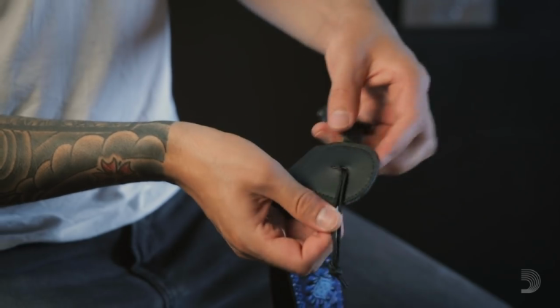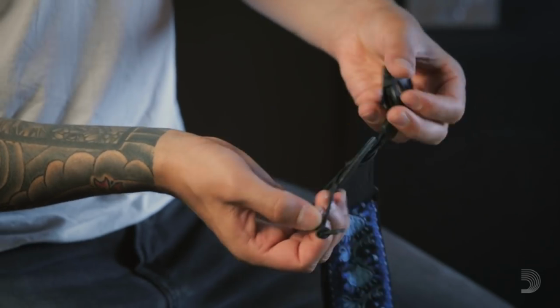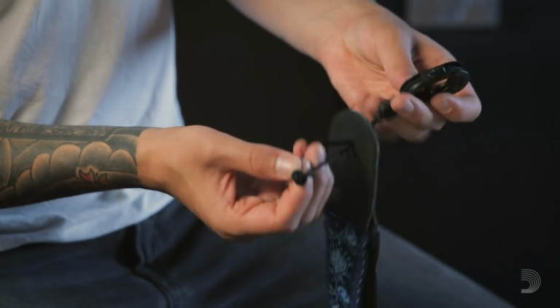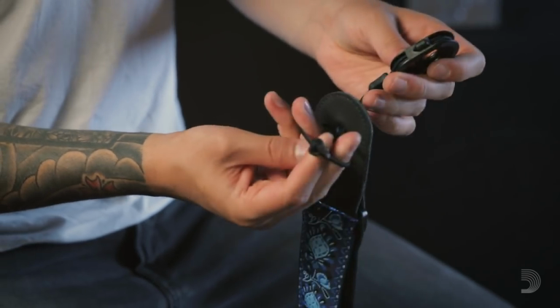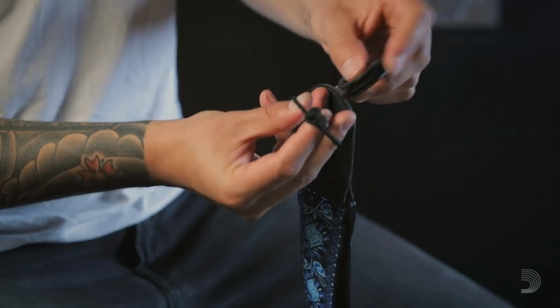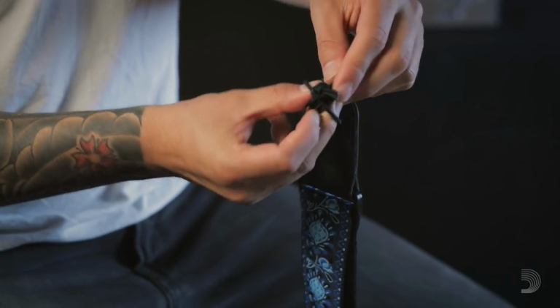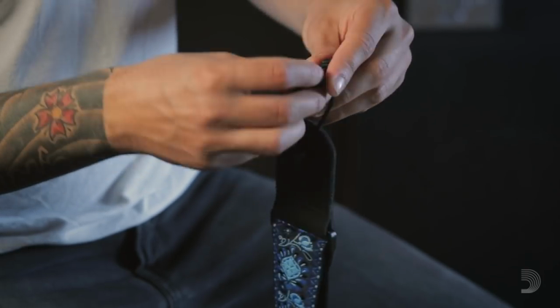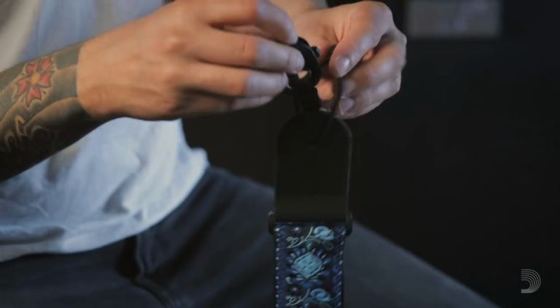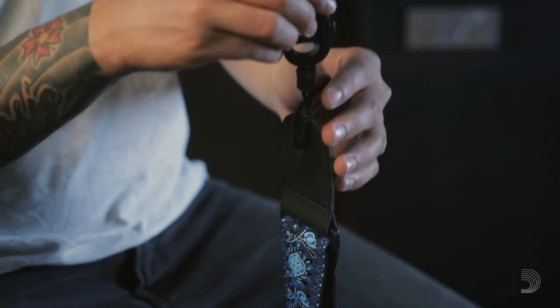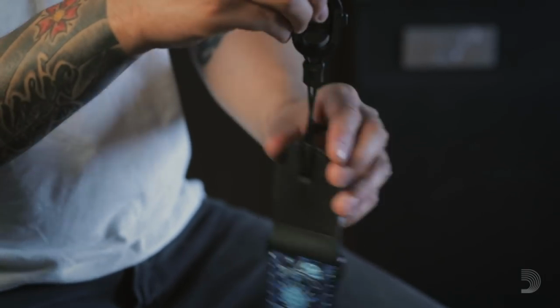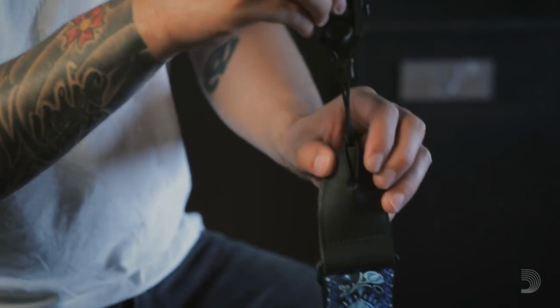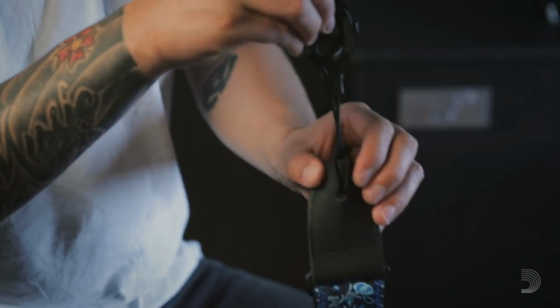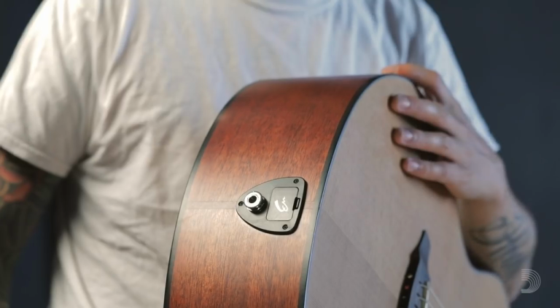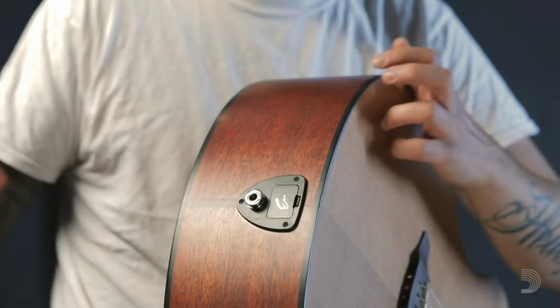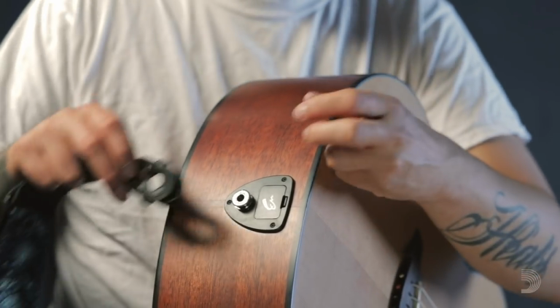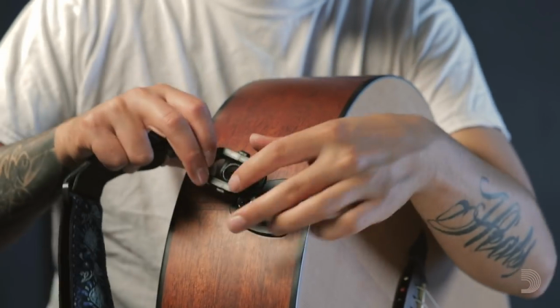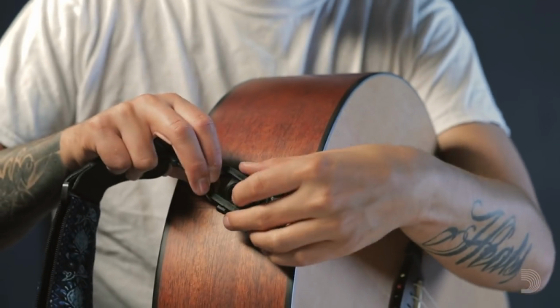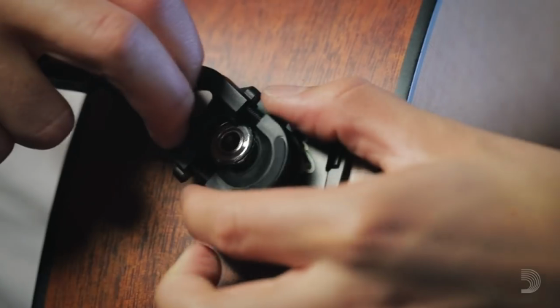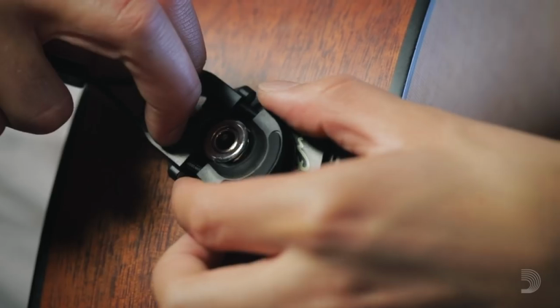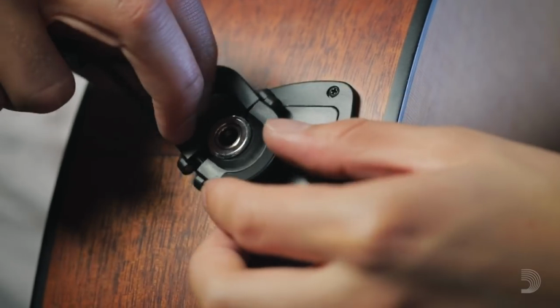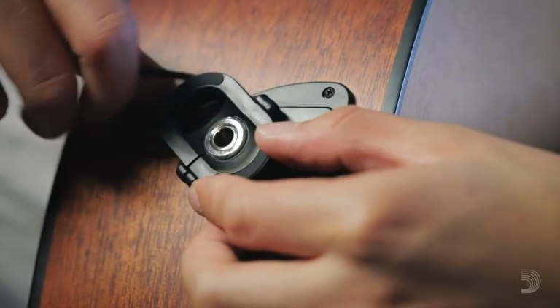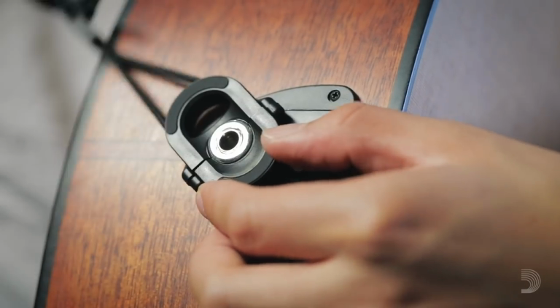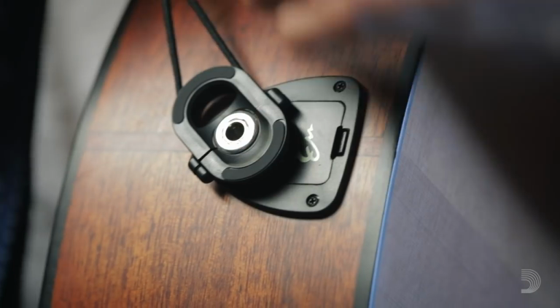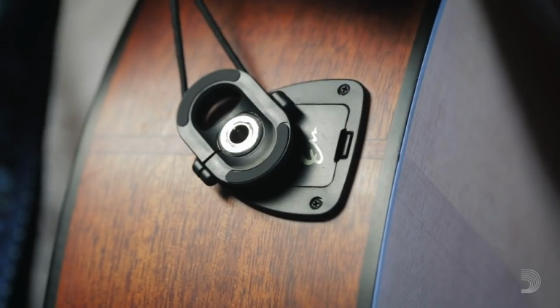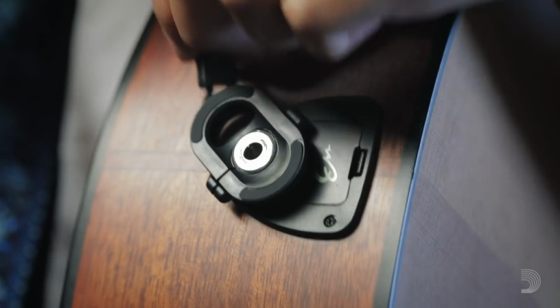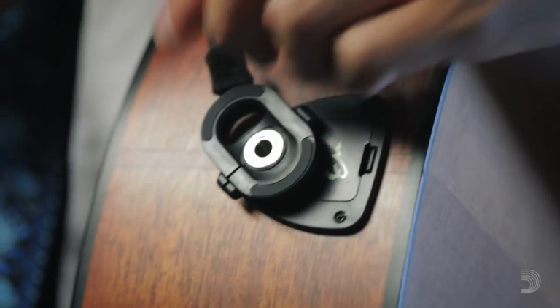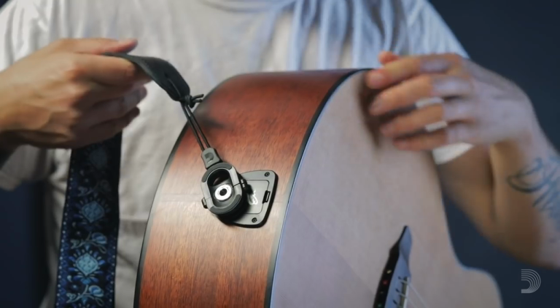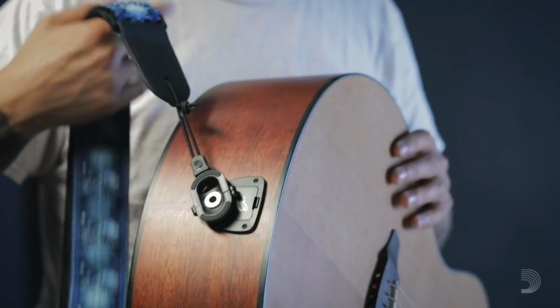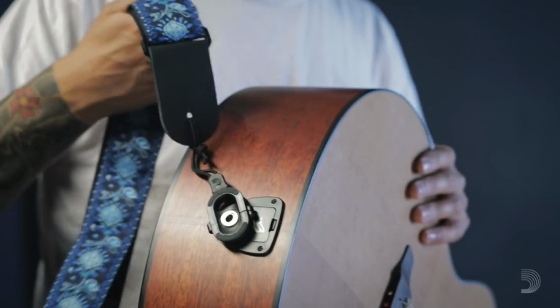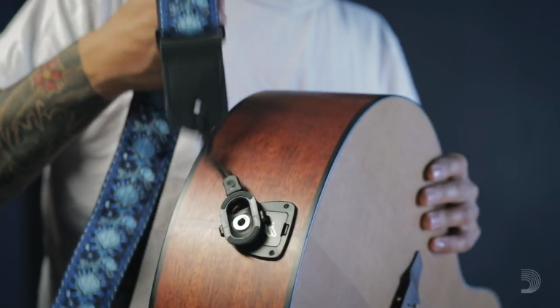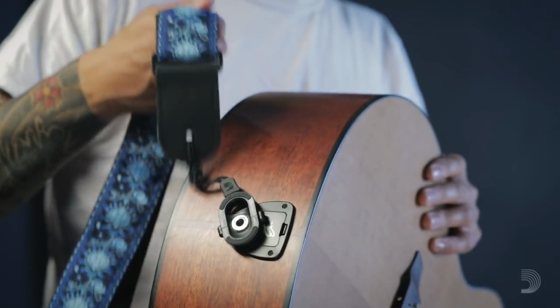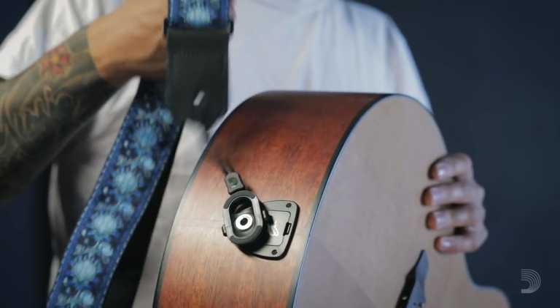Just loop the cord through your strap's back end. Then, all you have to do is pull the two halves apart and set it over the end pin jack. Once it's secure, your strap and guitar will get along just fine.